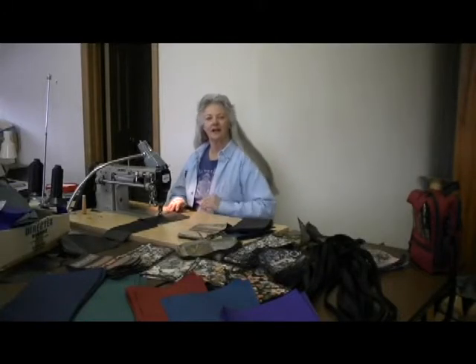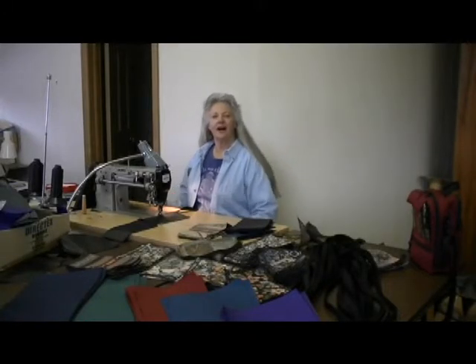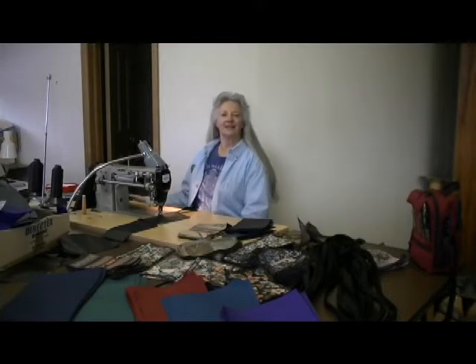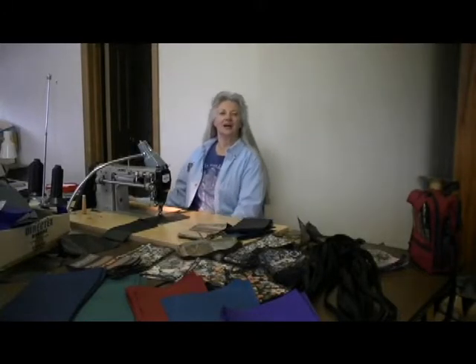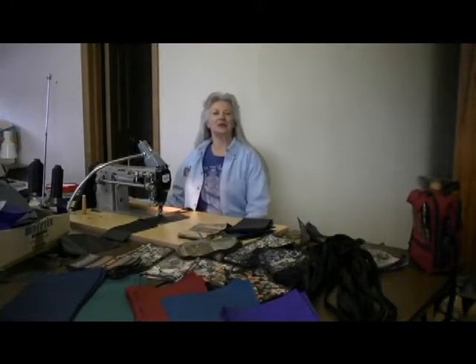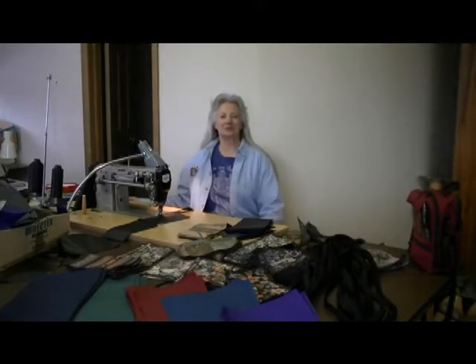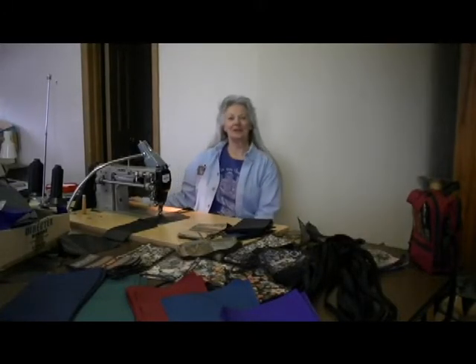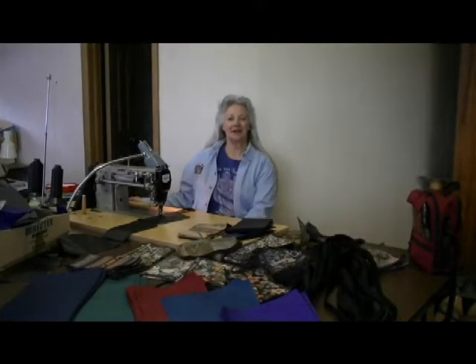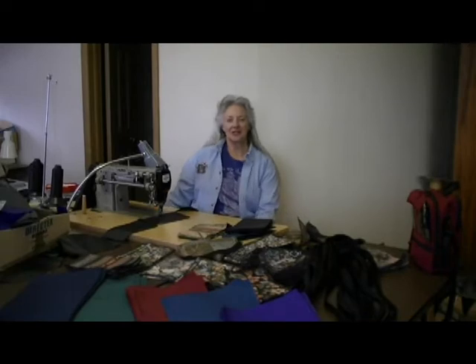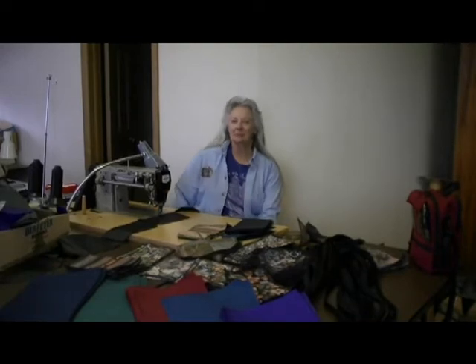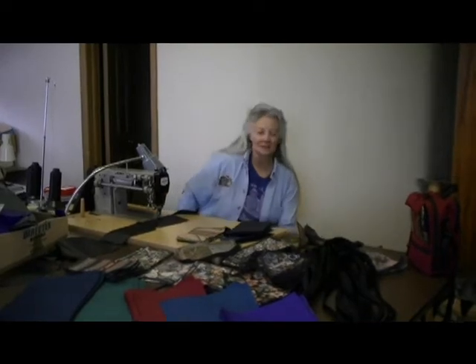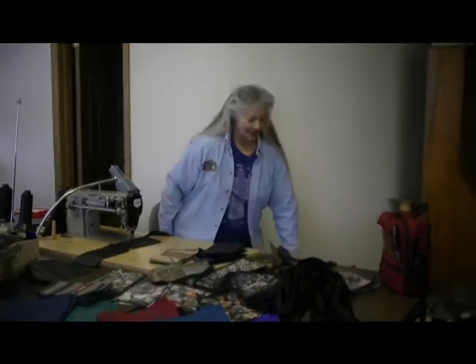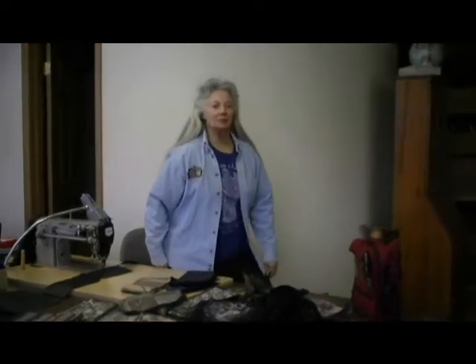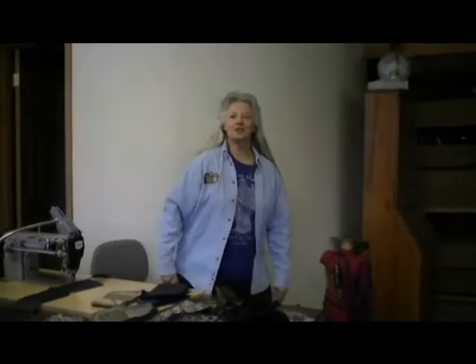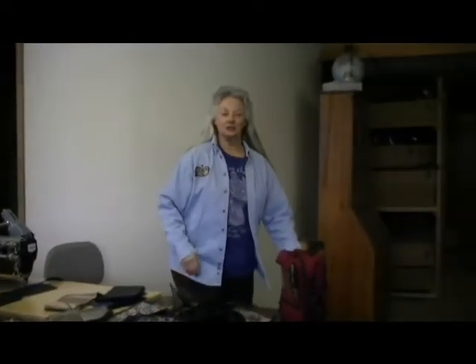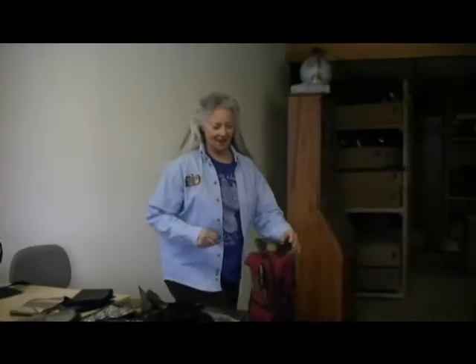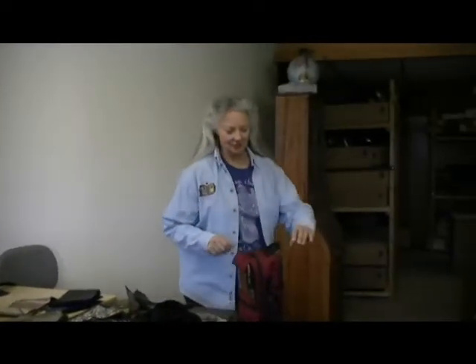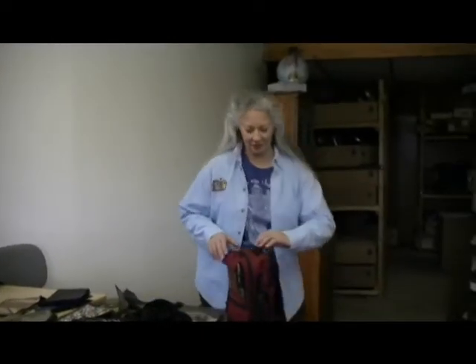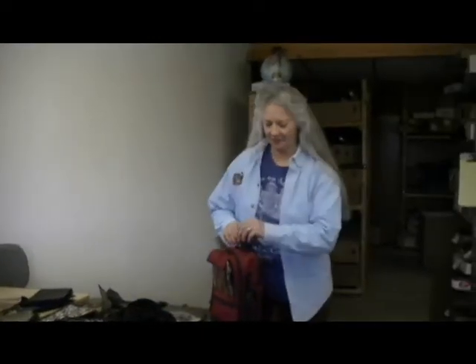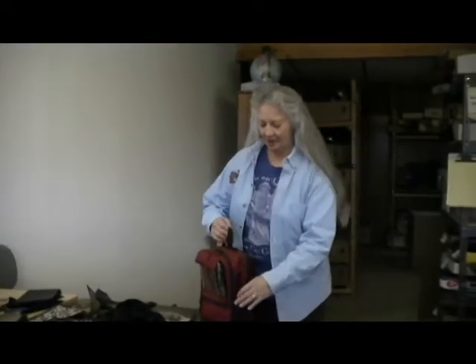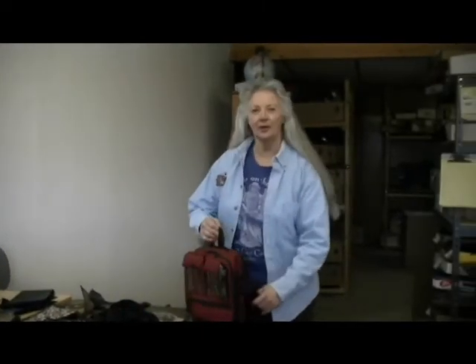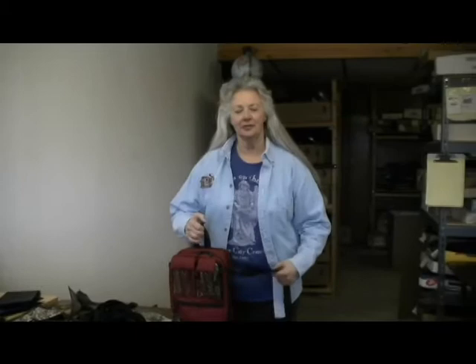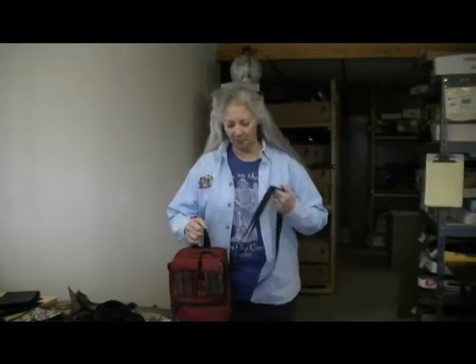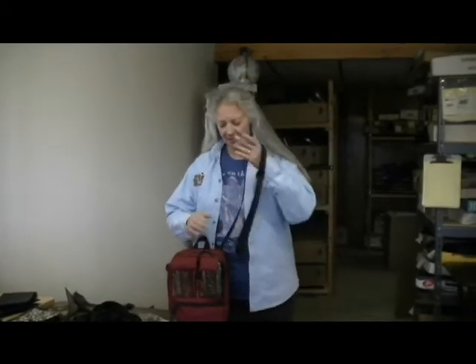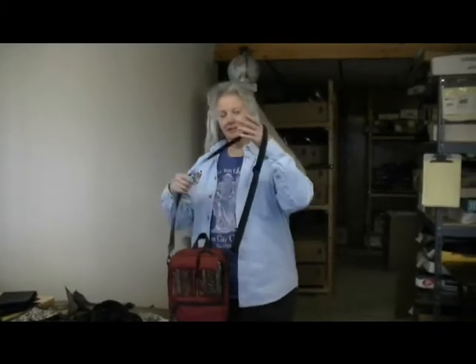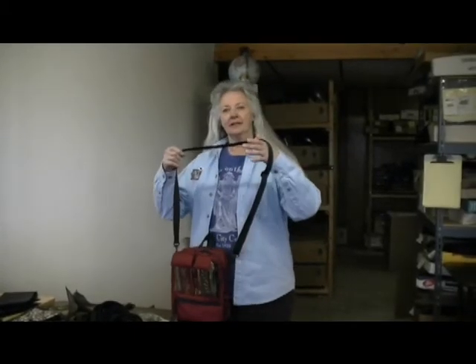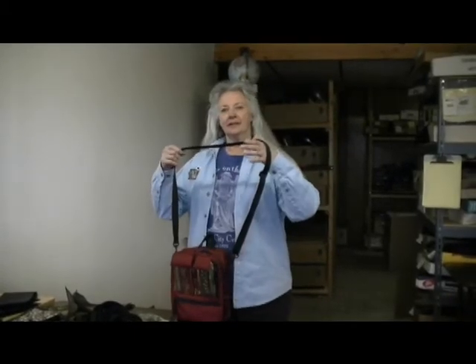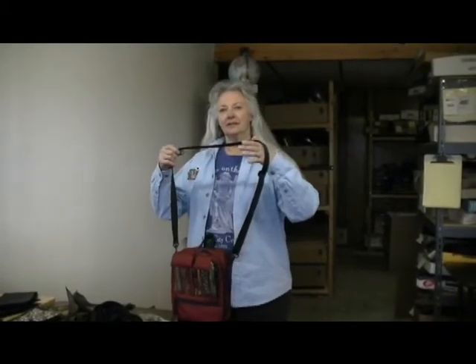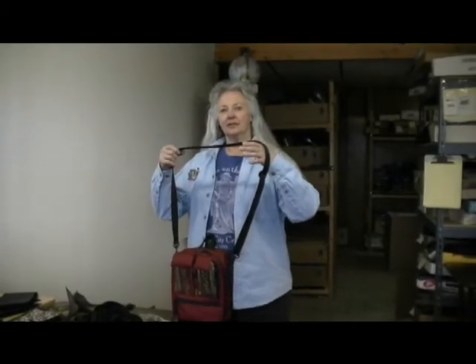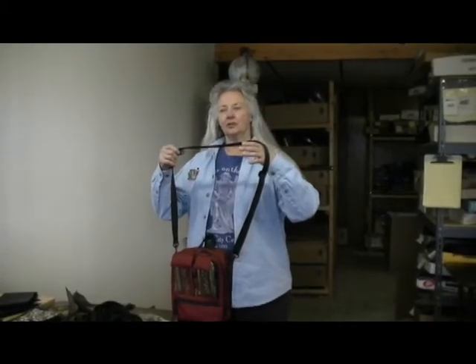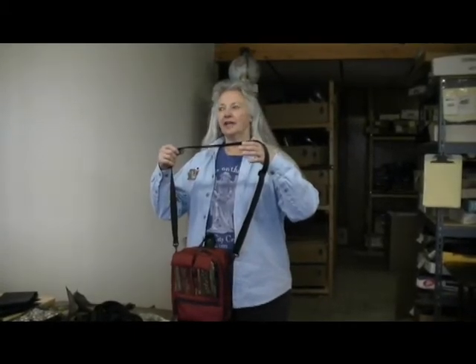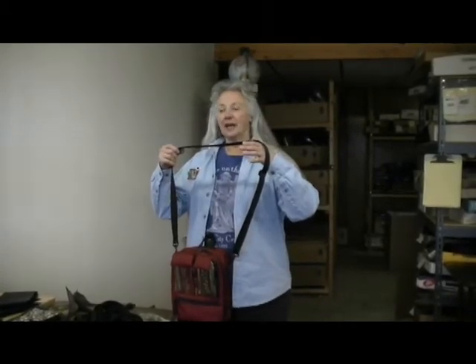Hi, I'm Carol Wood from MKIBags.com. I'm going to show you how to convert our Tall Plus to a backpack.